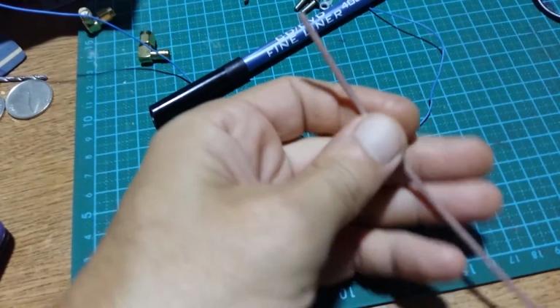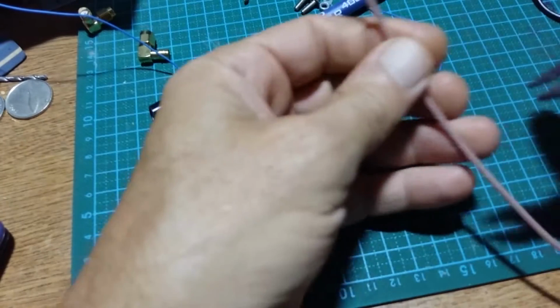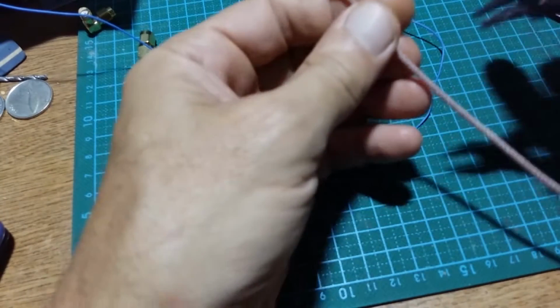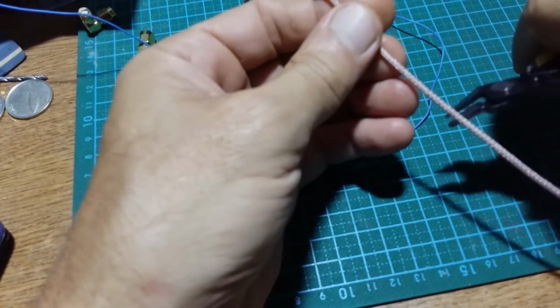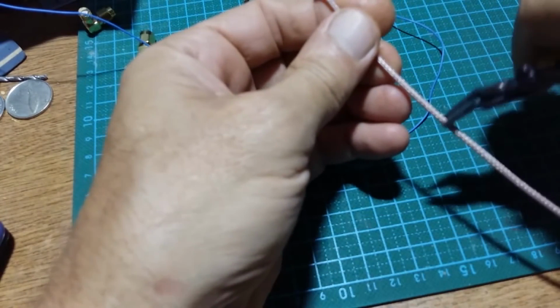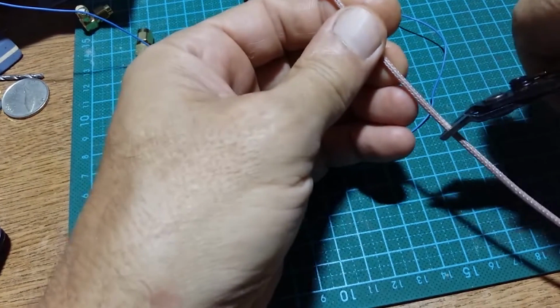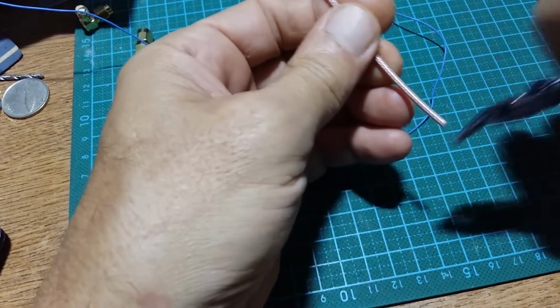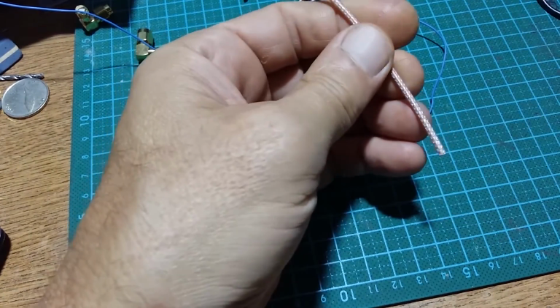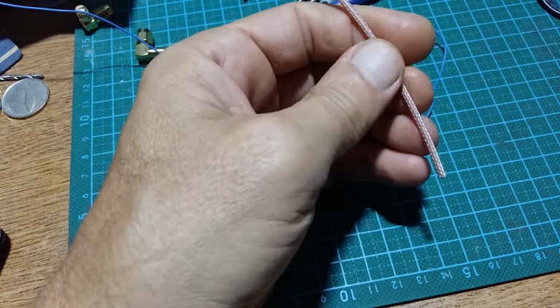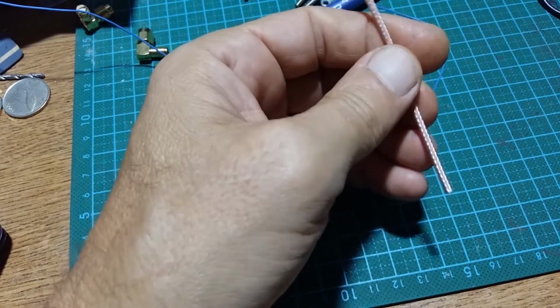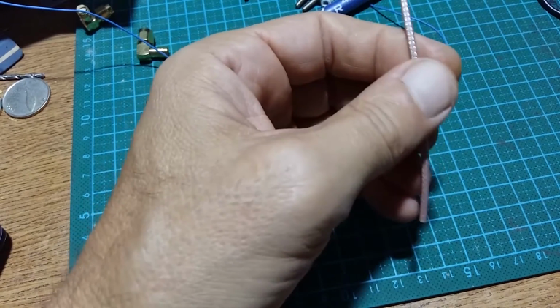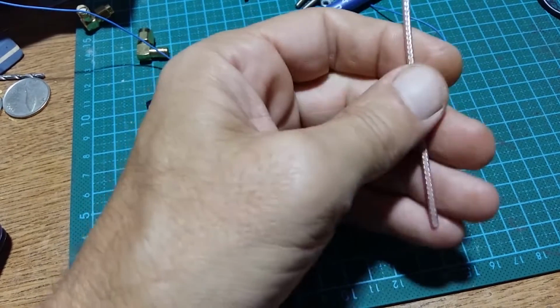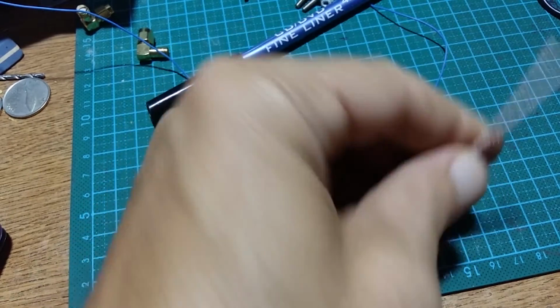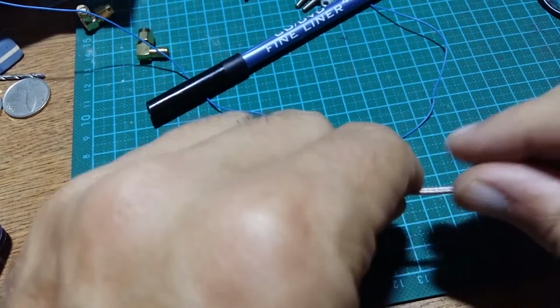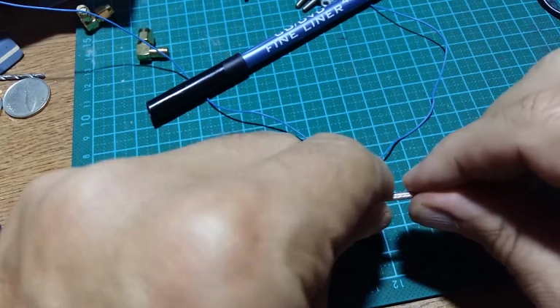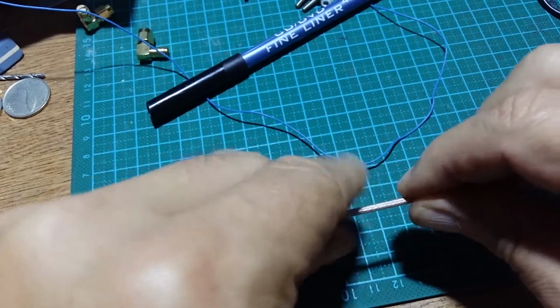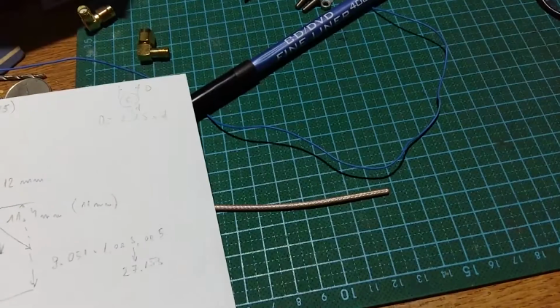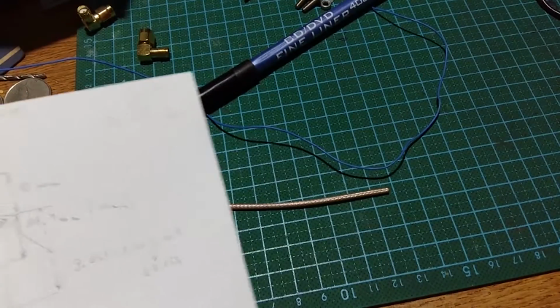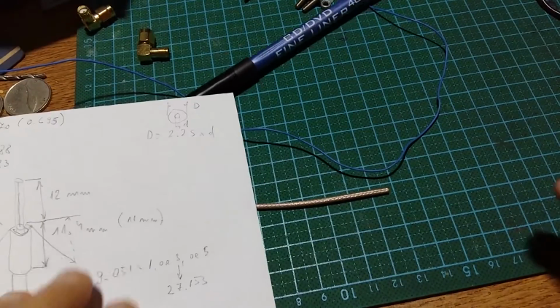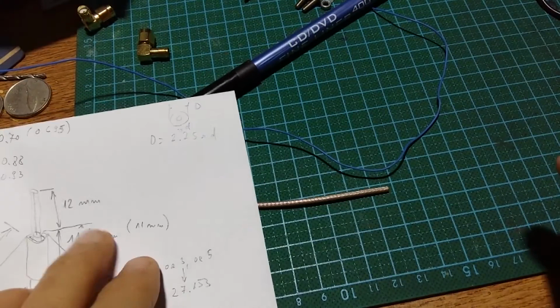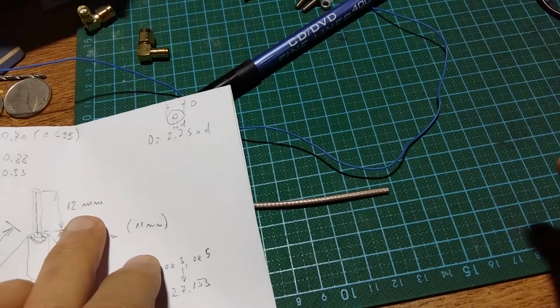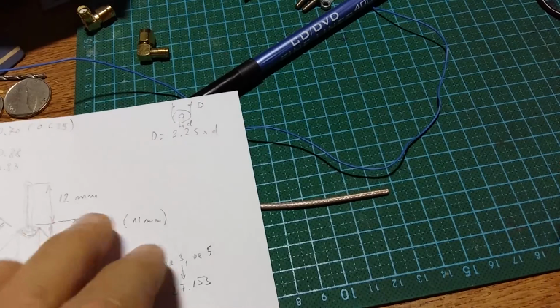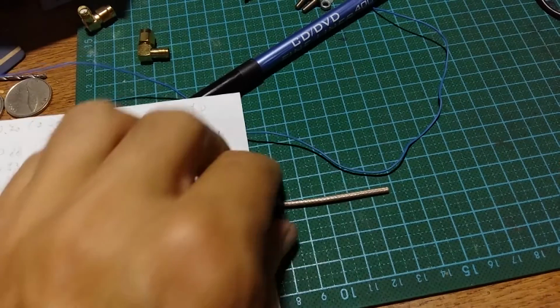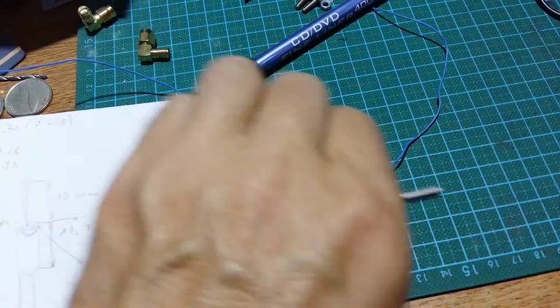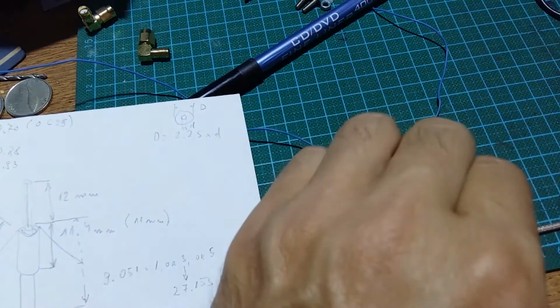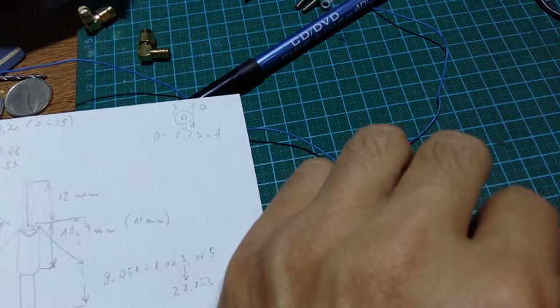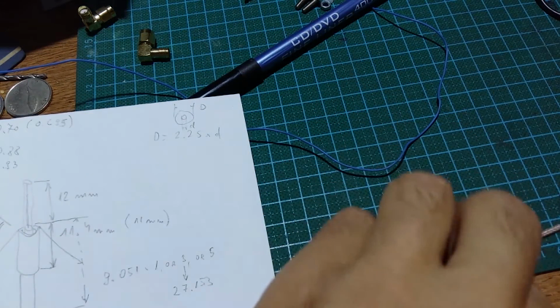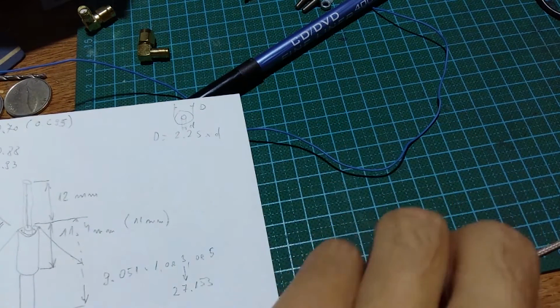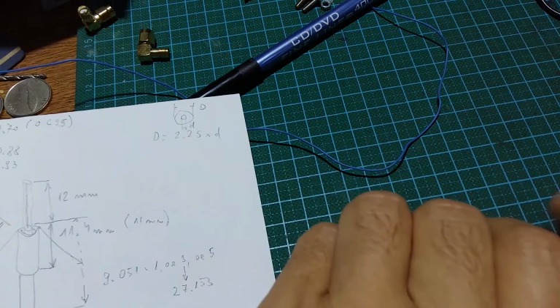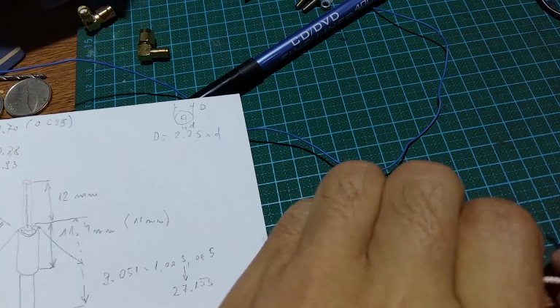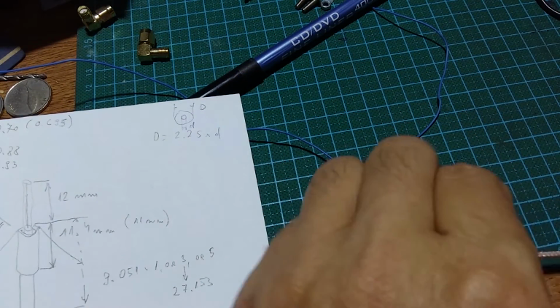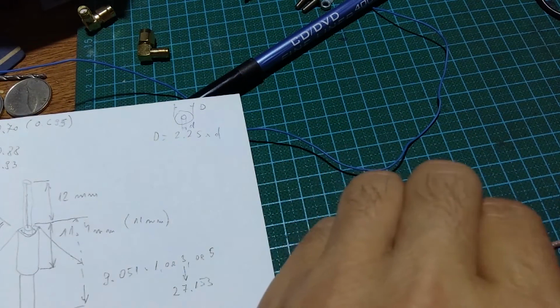For the purpose of this video I will cut here. If you want to save cable - although measurements say 12 millimeters, I will cut 15 millimeters. You will see very shortly why.